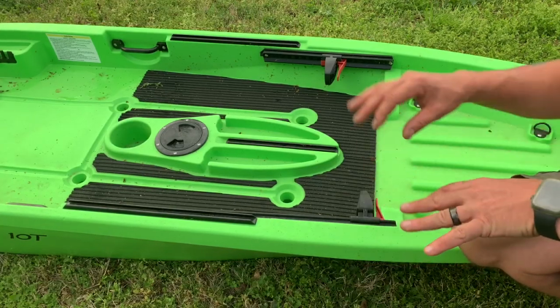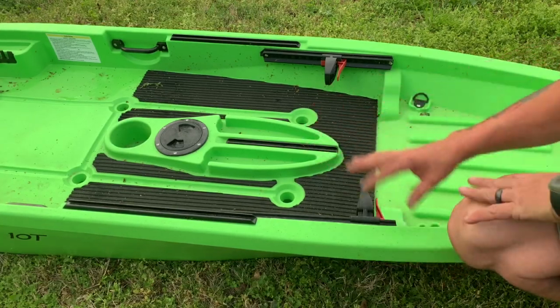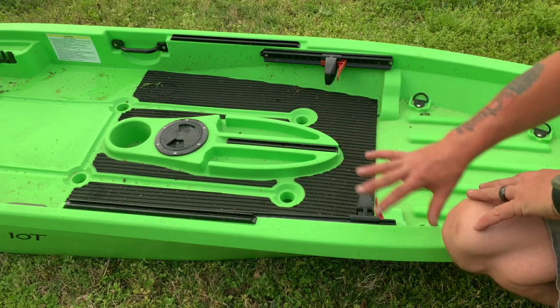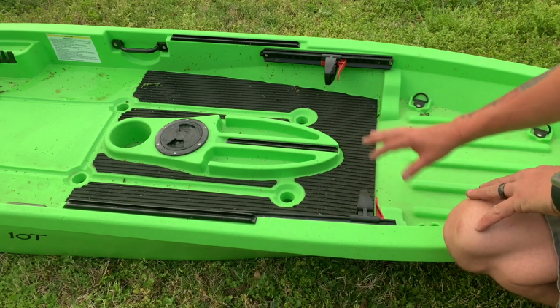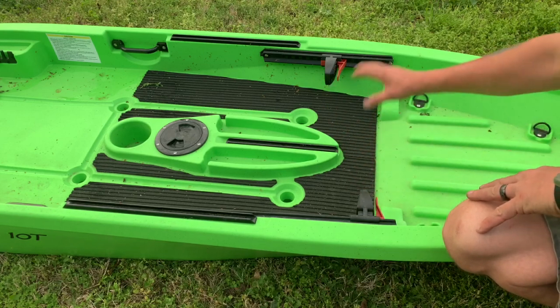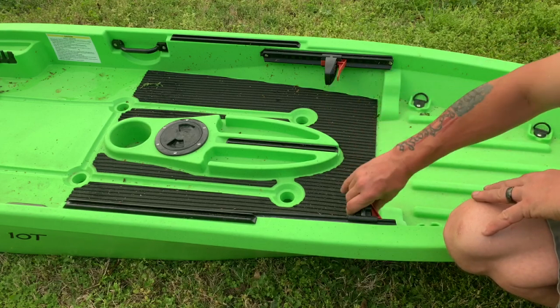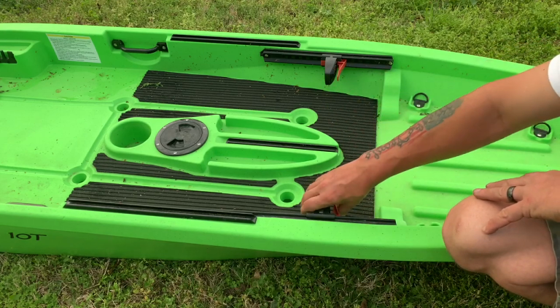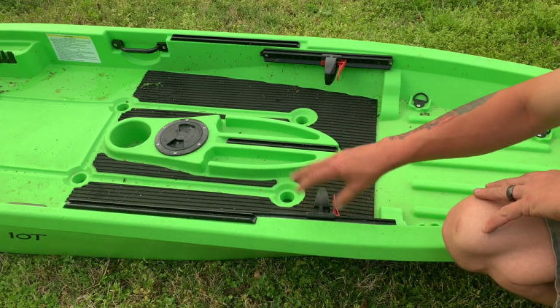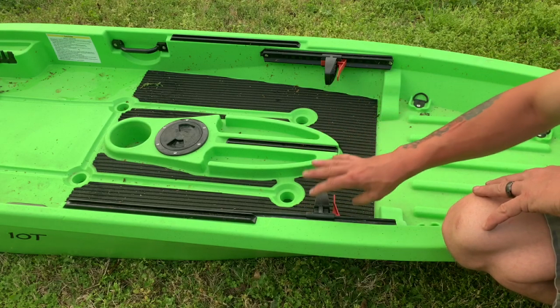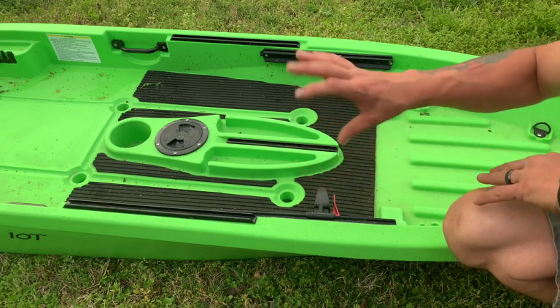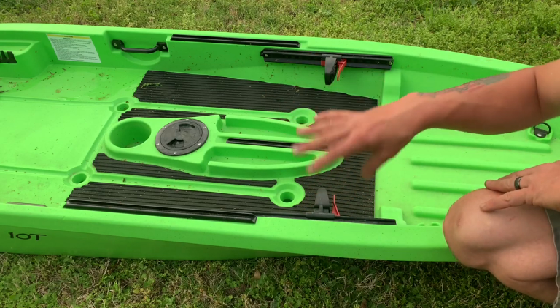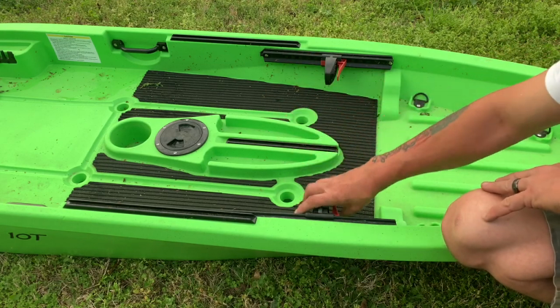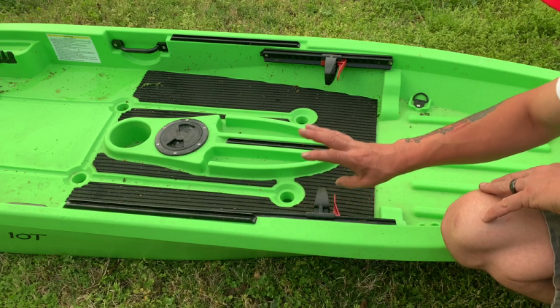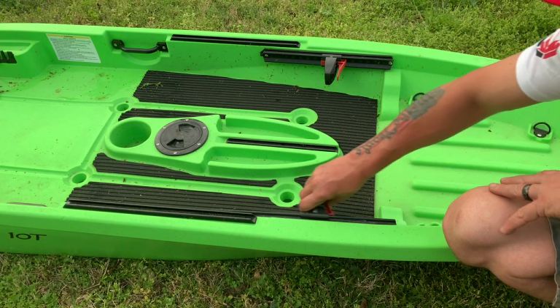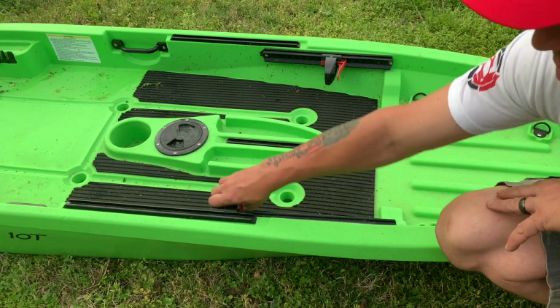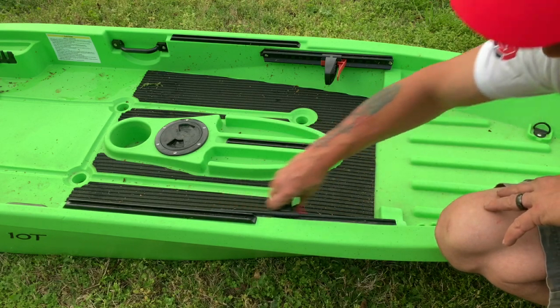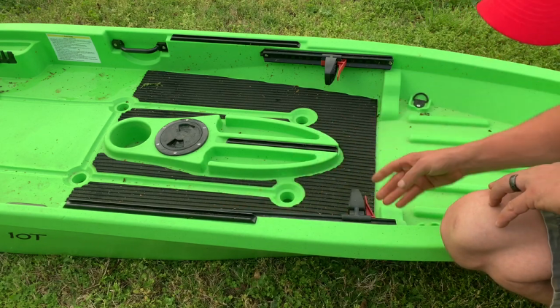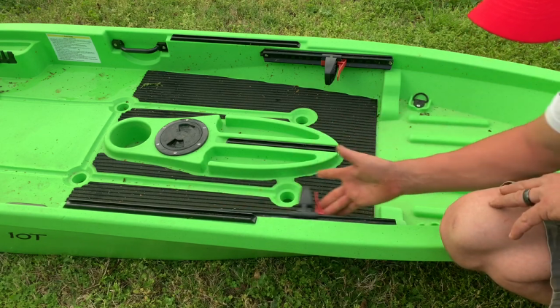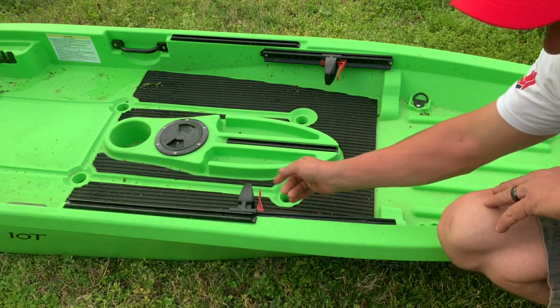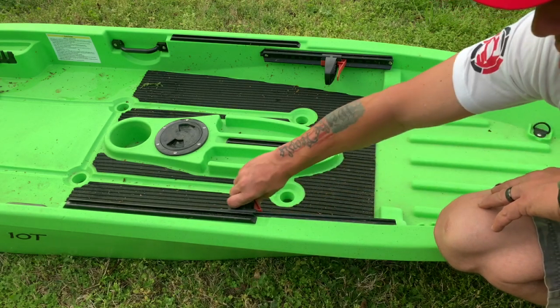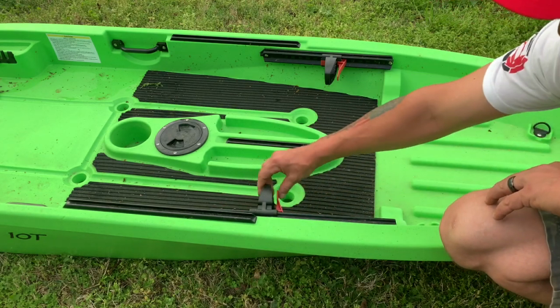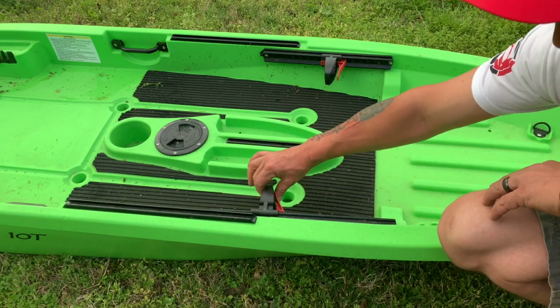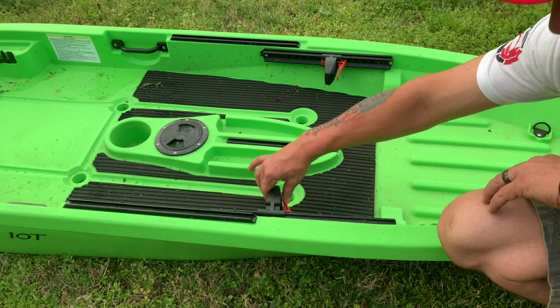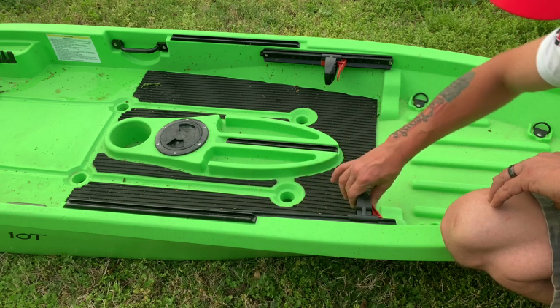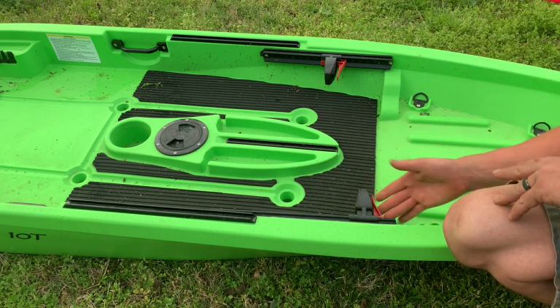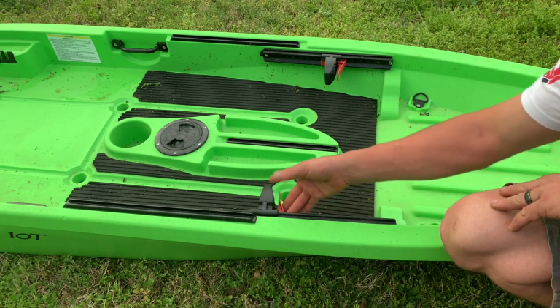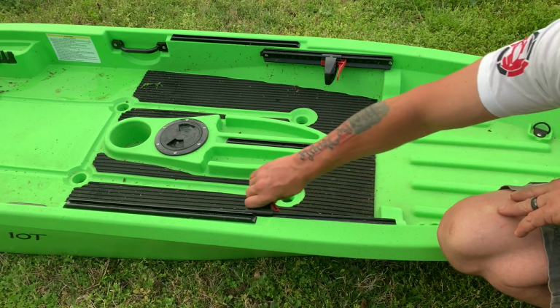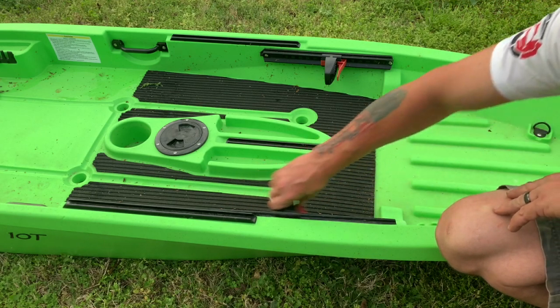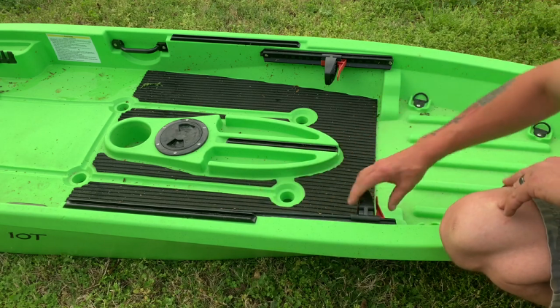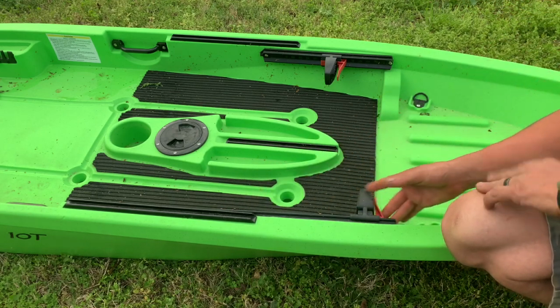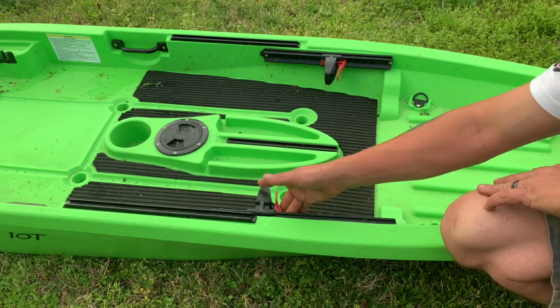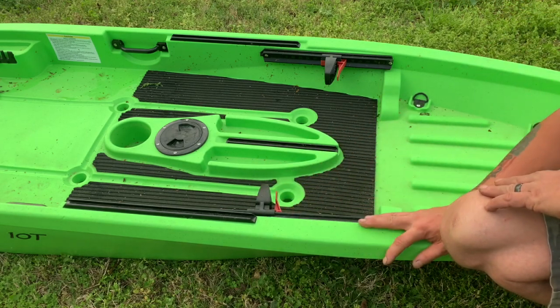Now when we move back to the next area, this is where your foot box is going to be. This part is really, really nice. The foot pegs are really easy to adjust — just squeeze and move forward. I really like that. It works great.